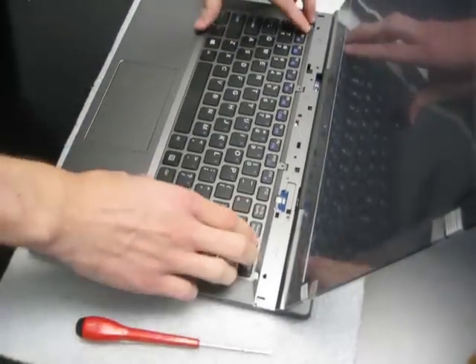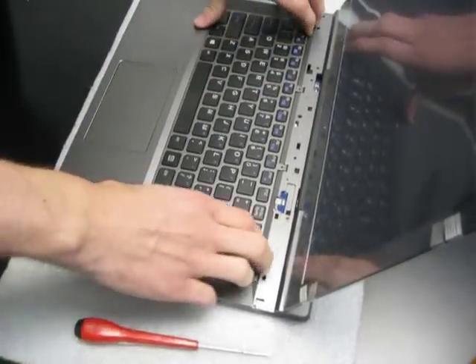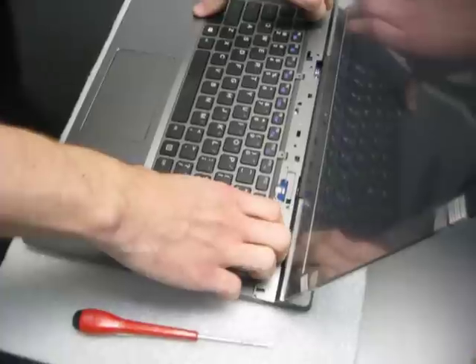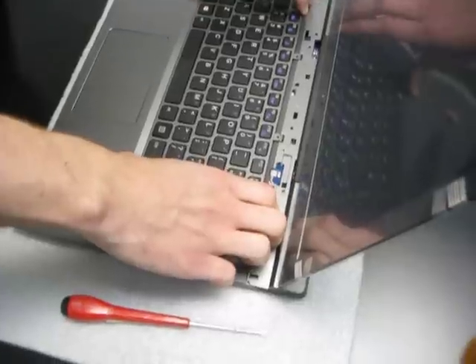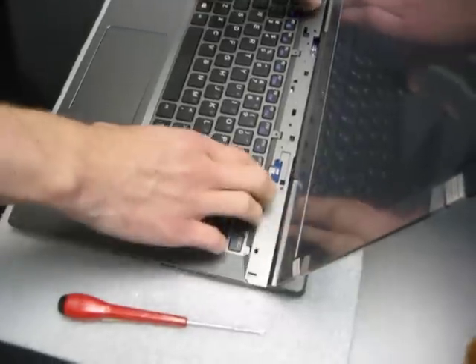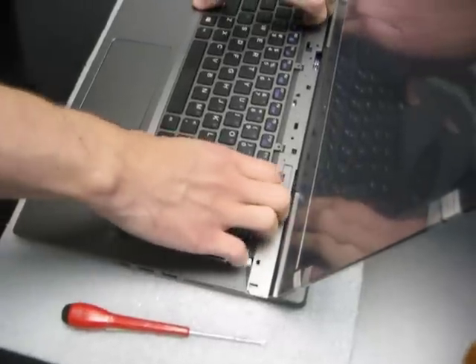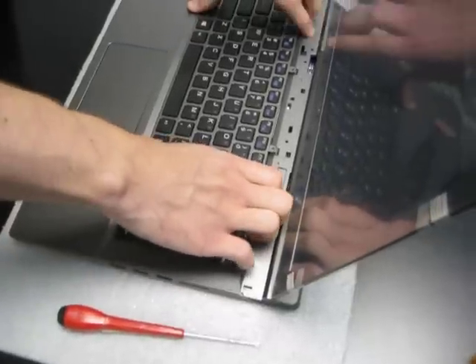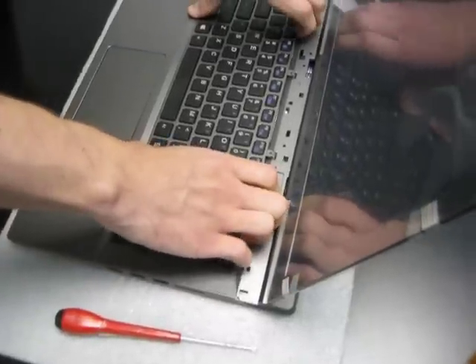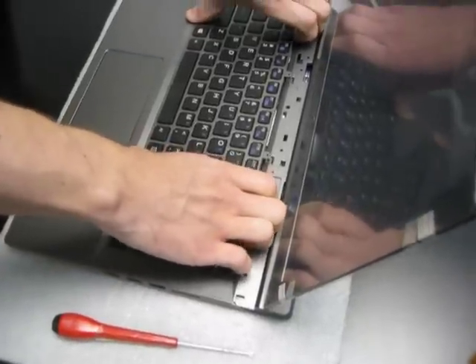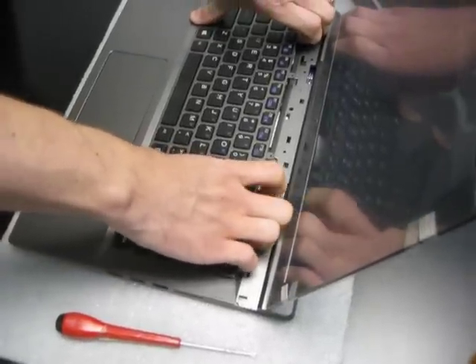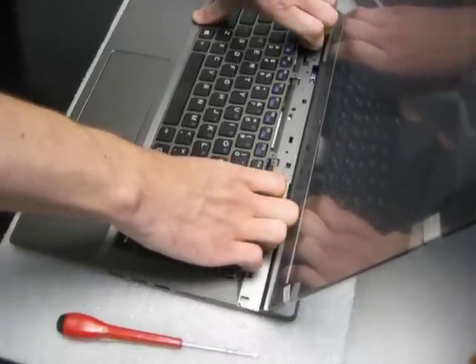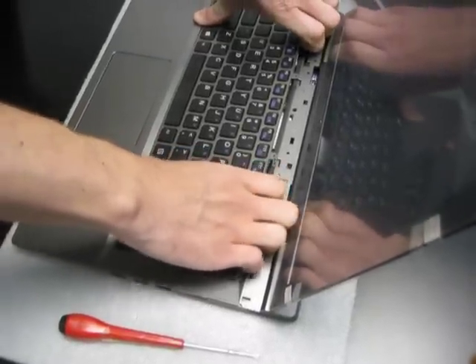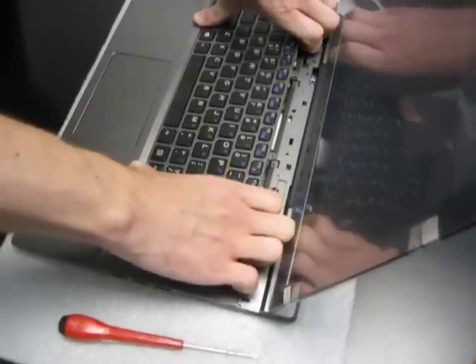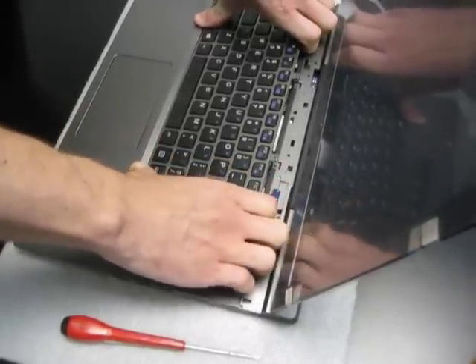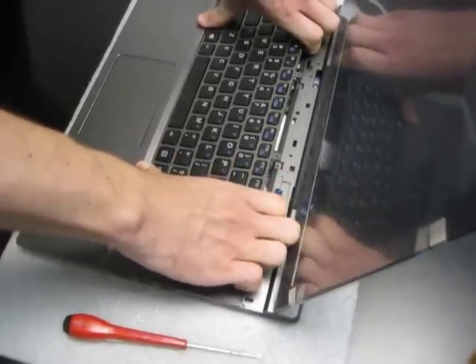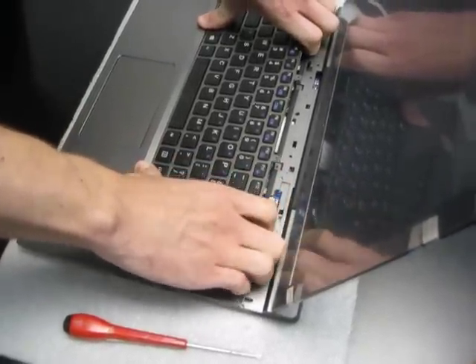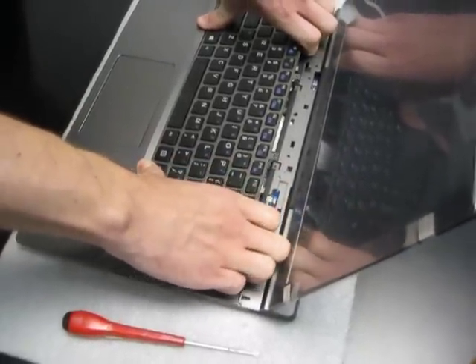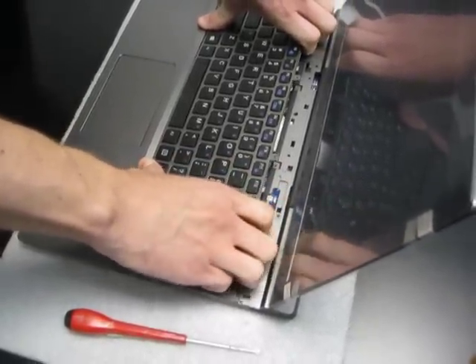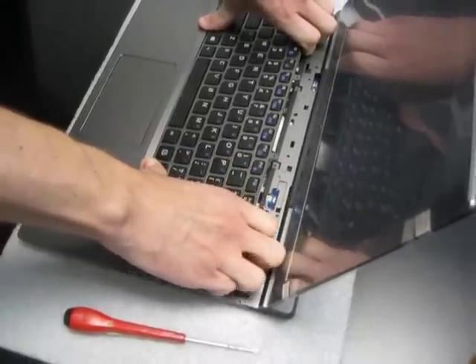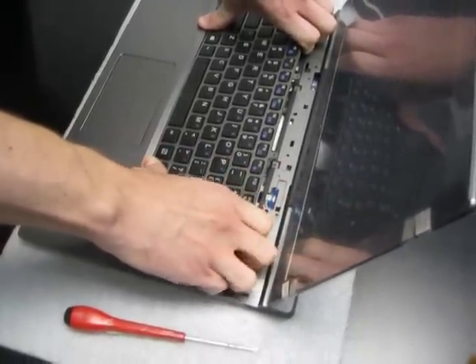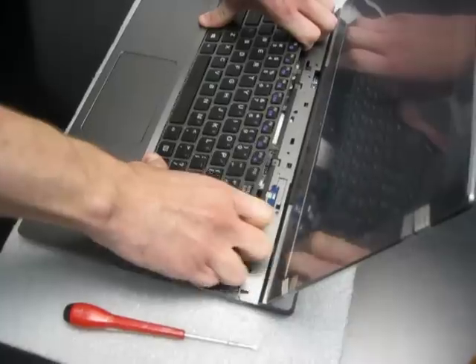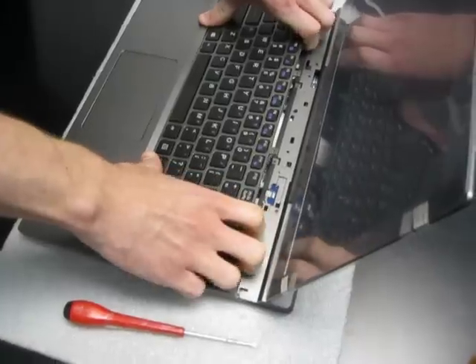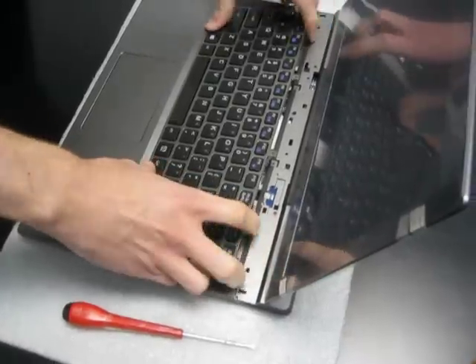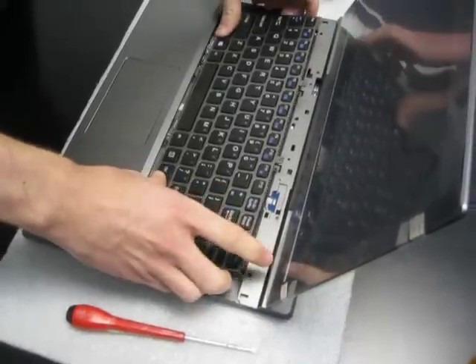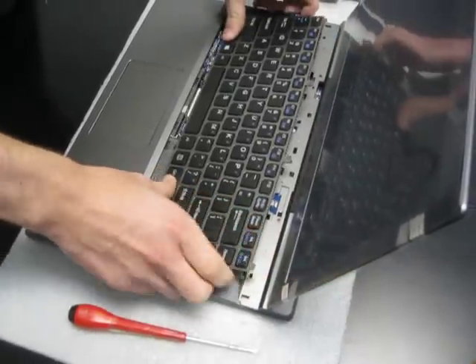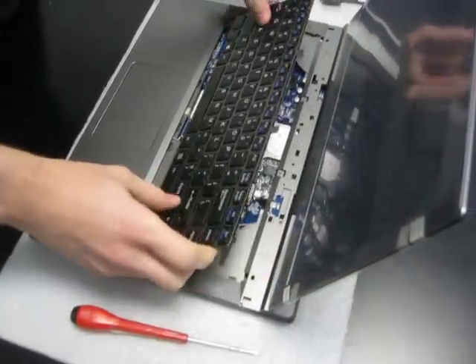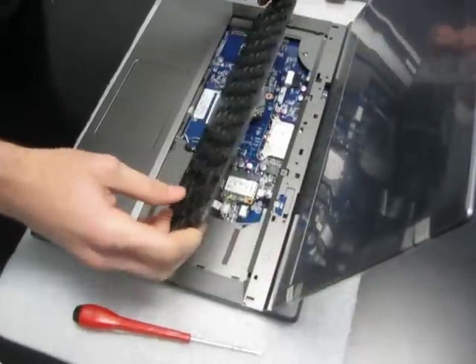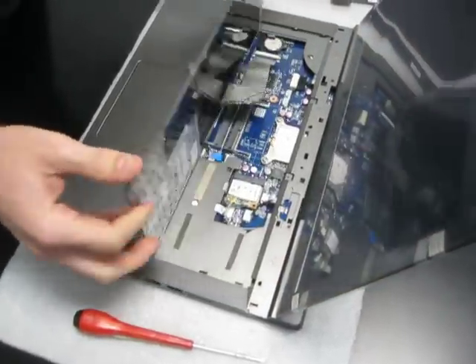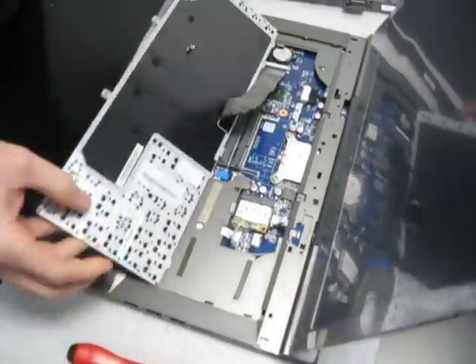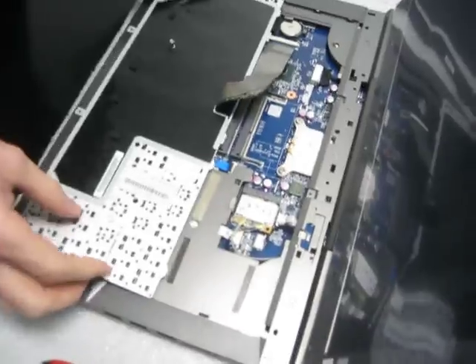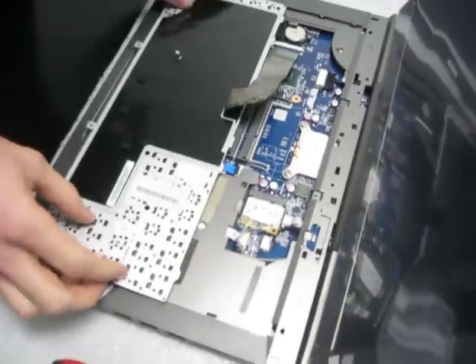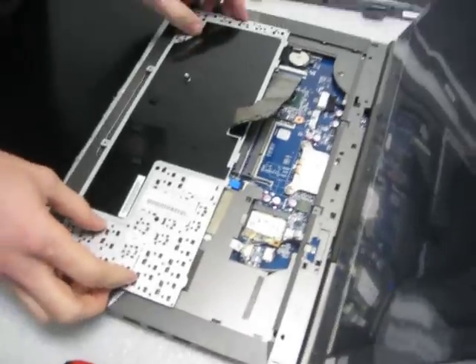And now you've got these two screws right here for the keyboard. And then the keyboard just pops up from the top. There you go.